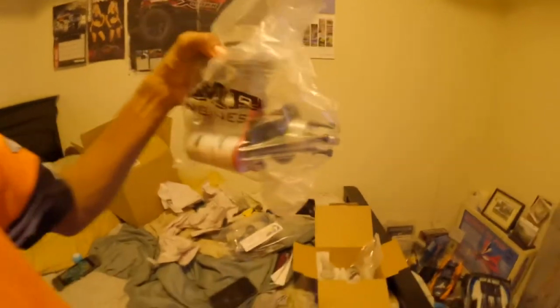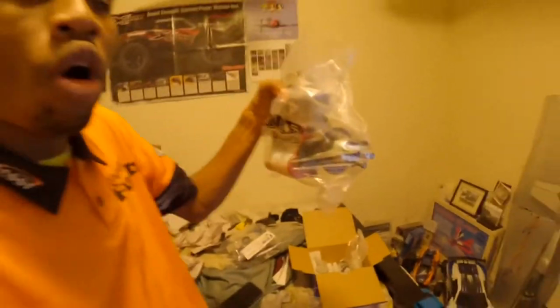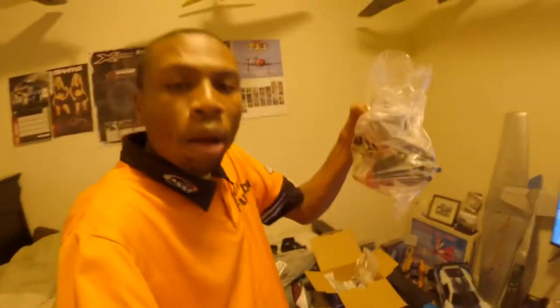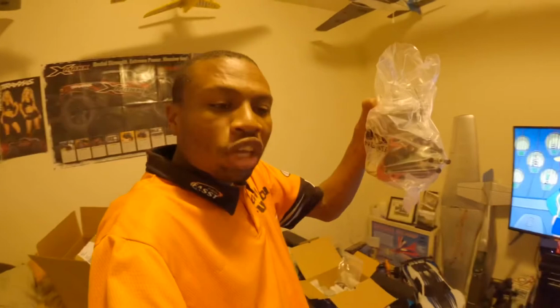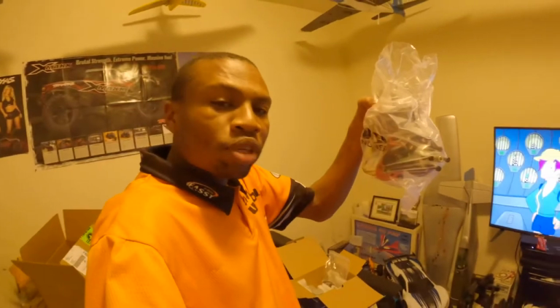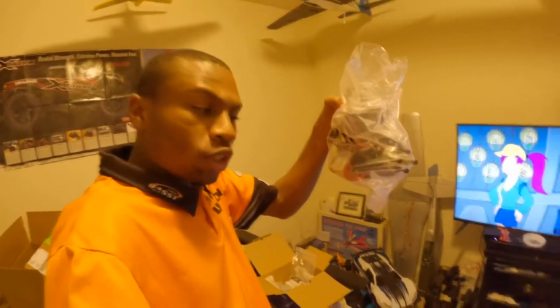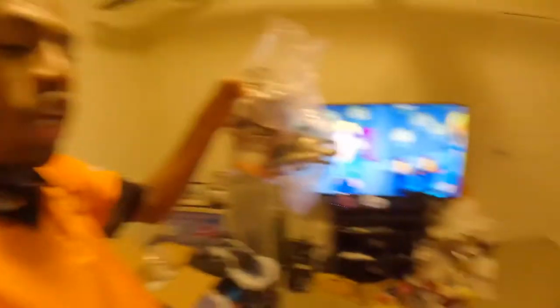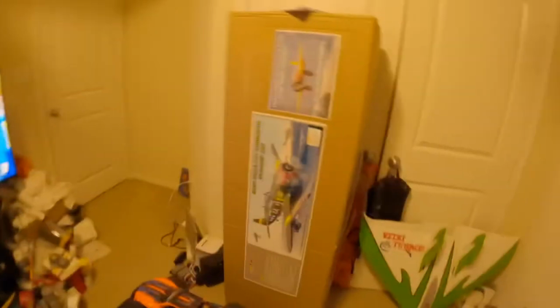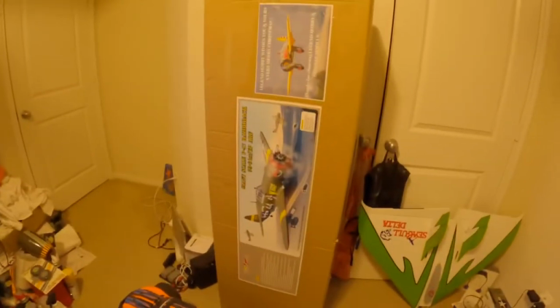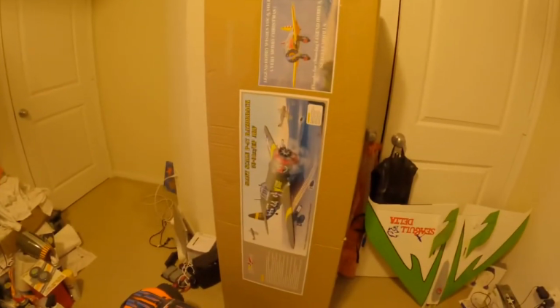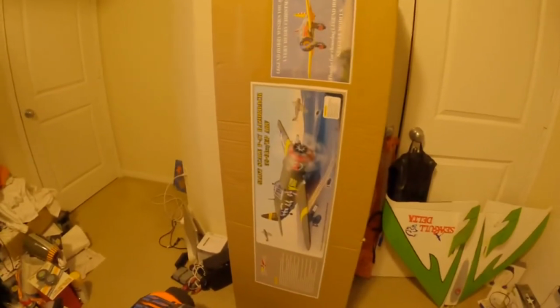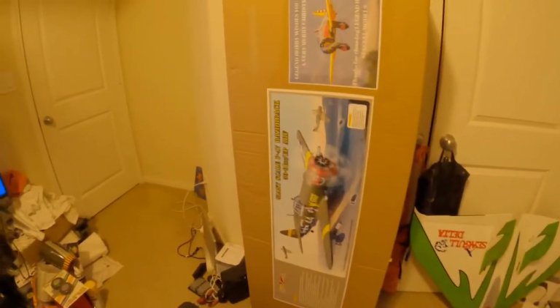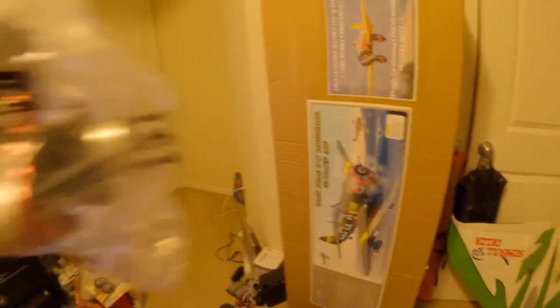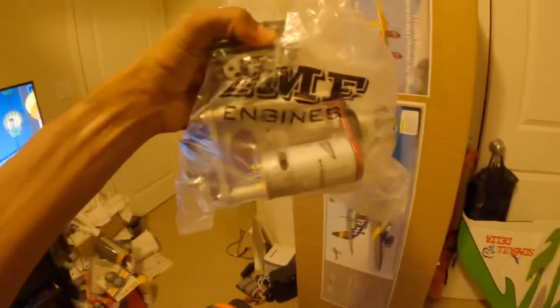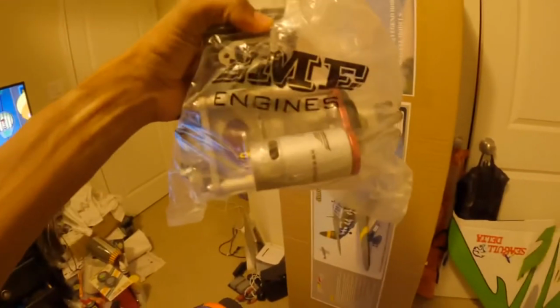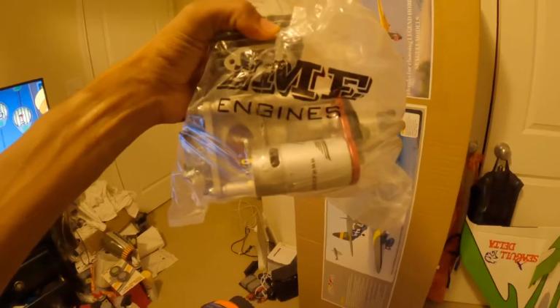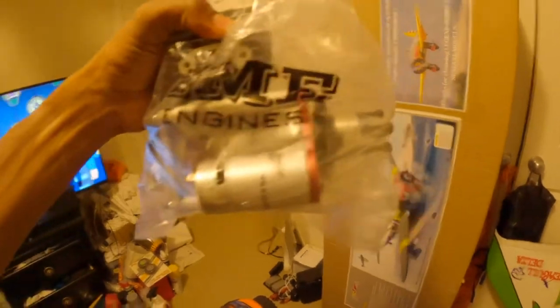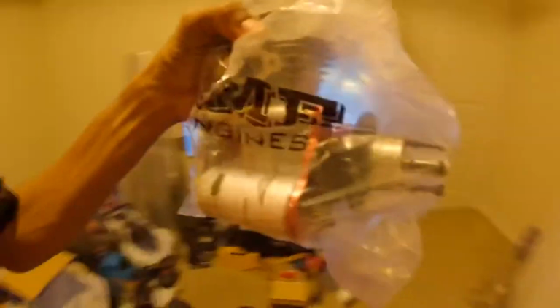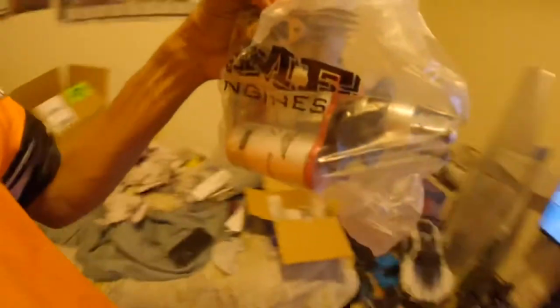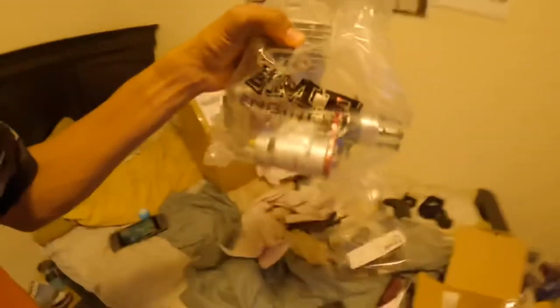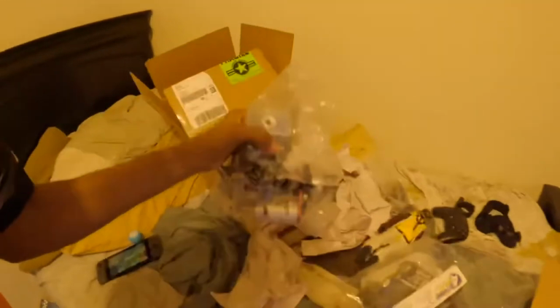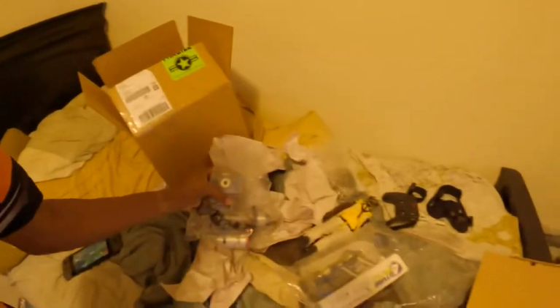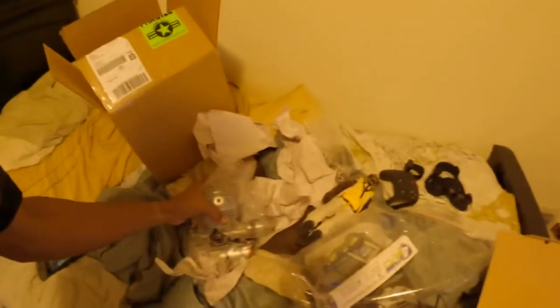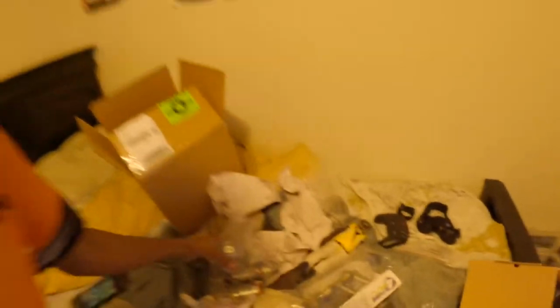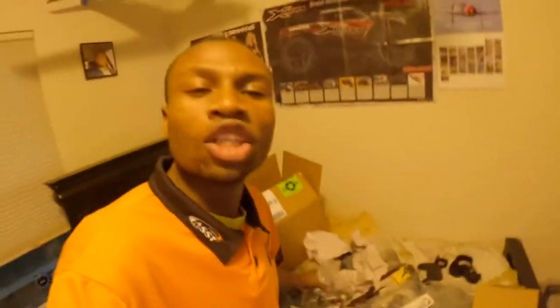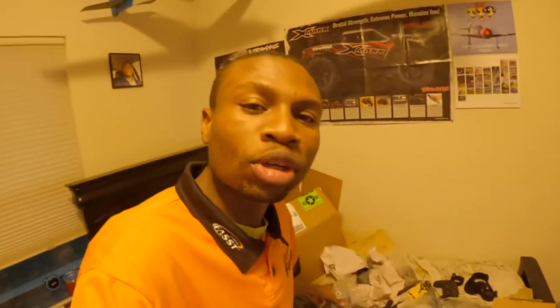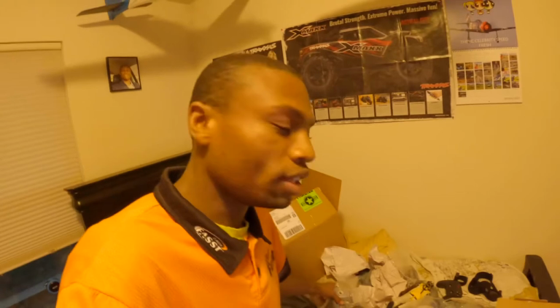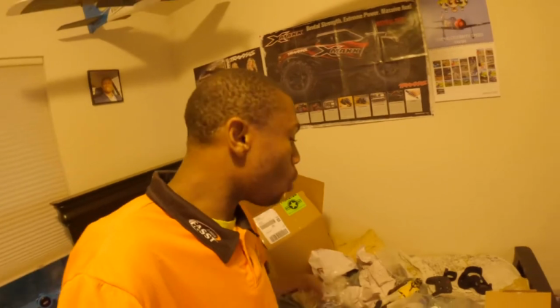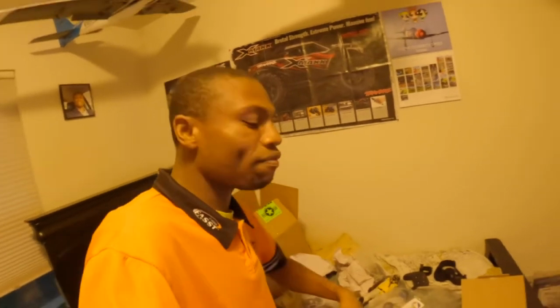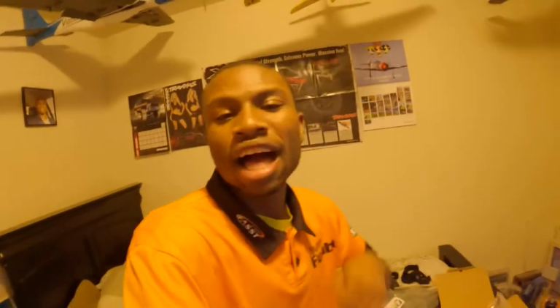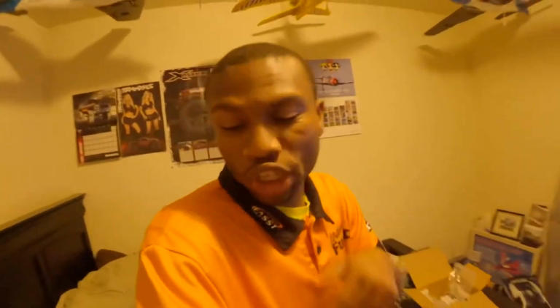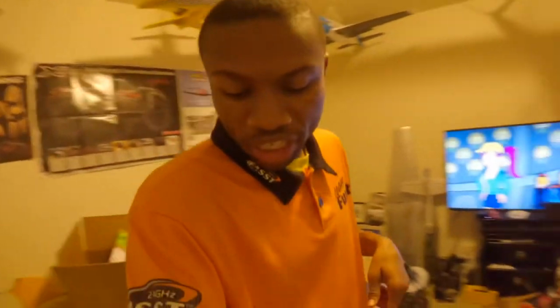Matter of fact, tomorrow I'm going to start getting ready to put this plane together and everything. Here's my P-47 Racer back with the EME-60 with all the start. I'm going to get this put together tomorrow before Top Gun. Matter of fact, I got the Top Gun letter.